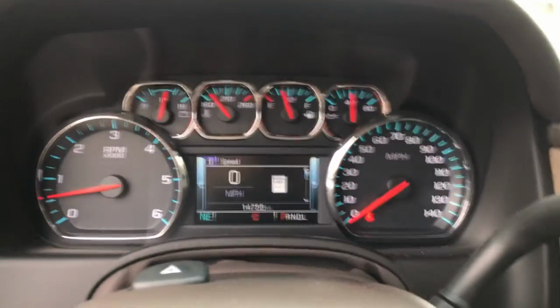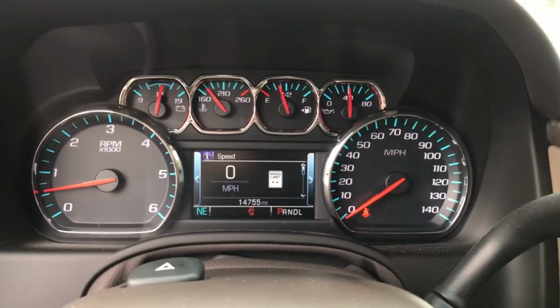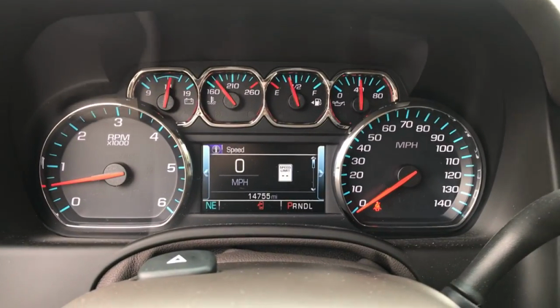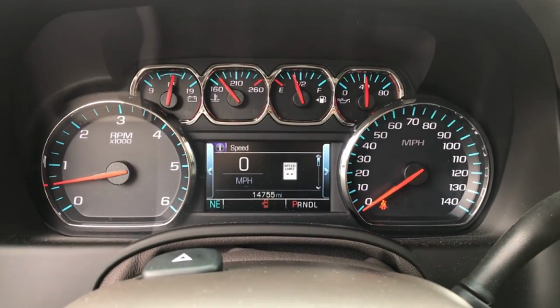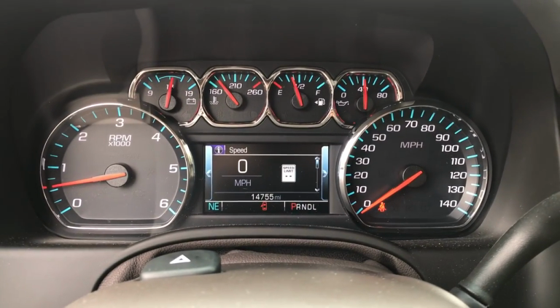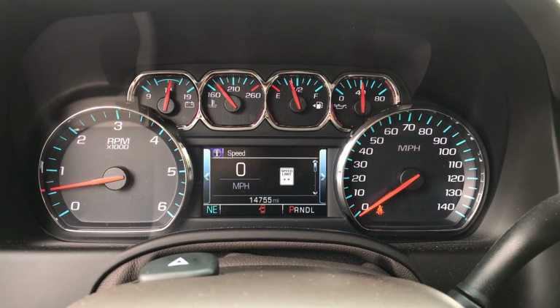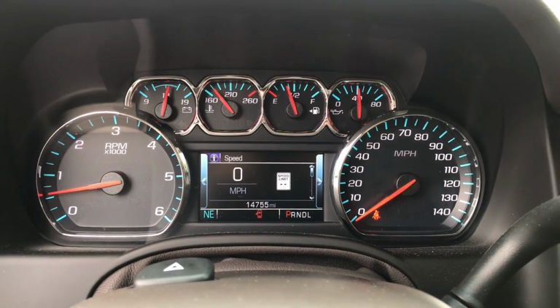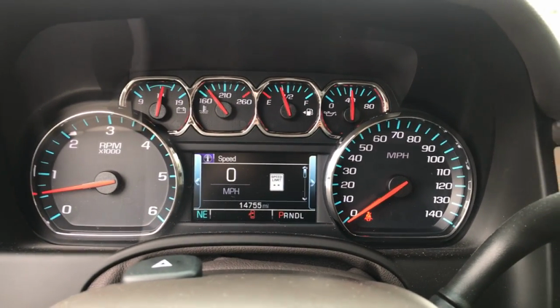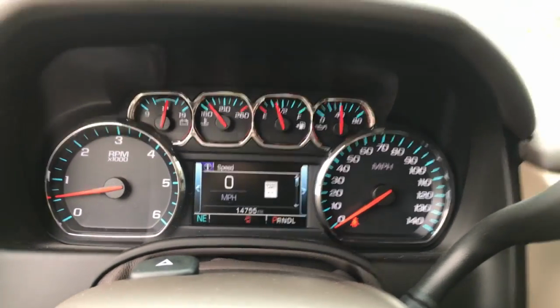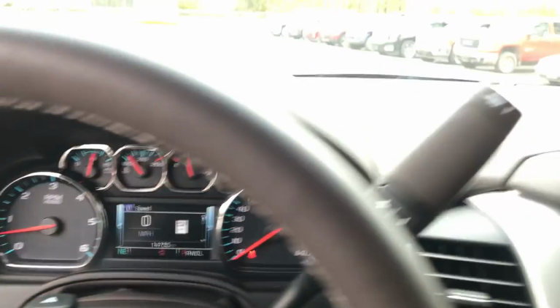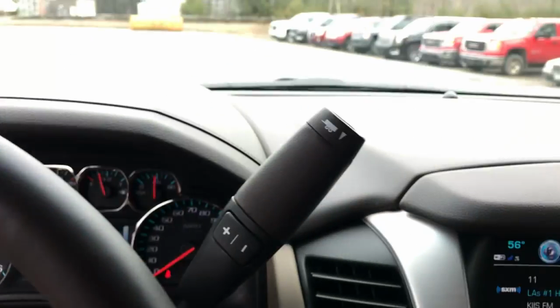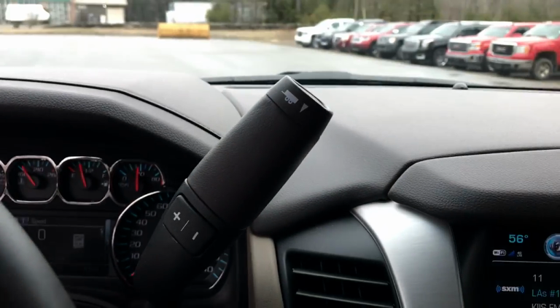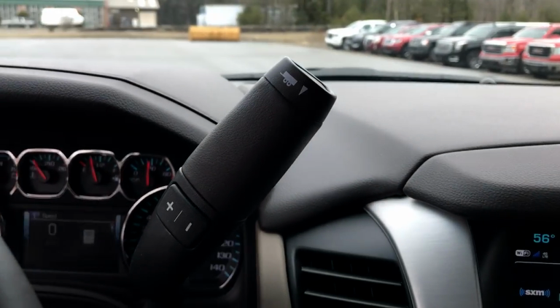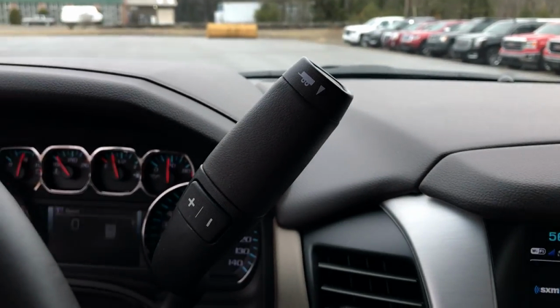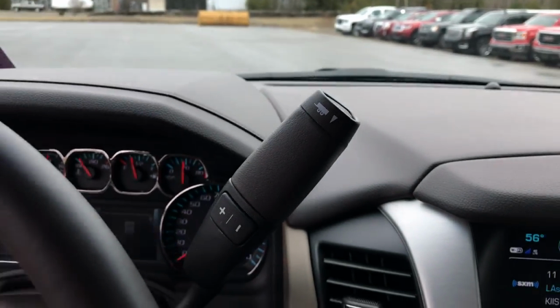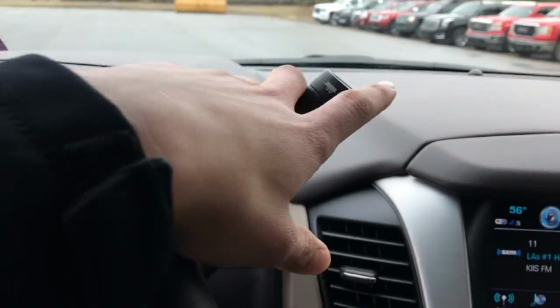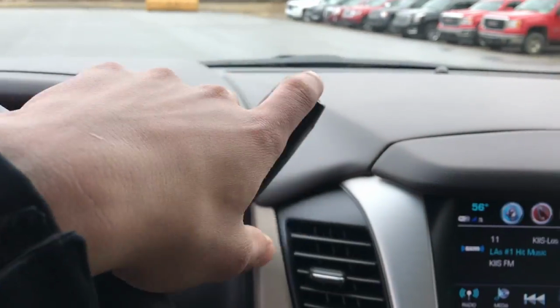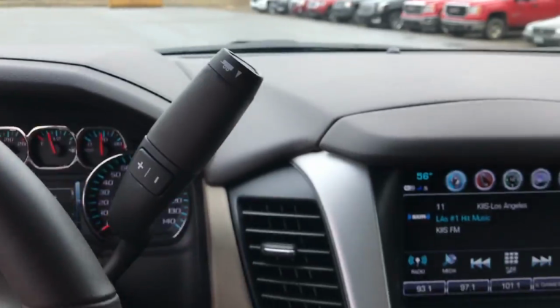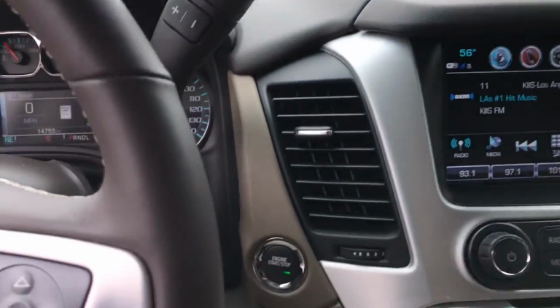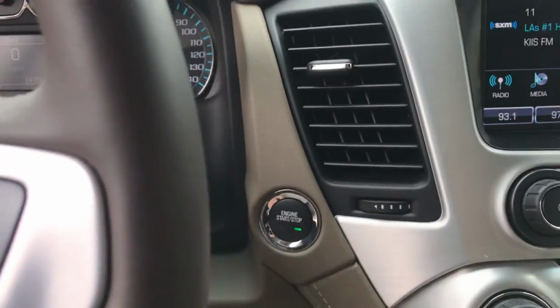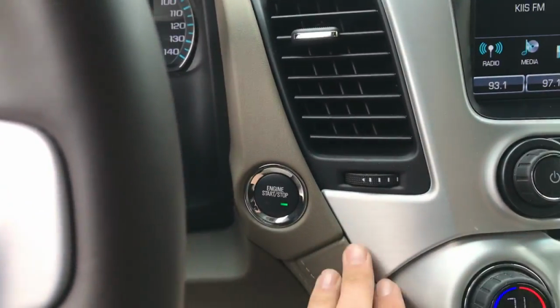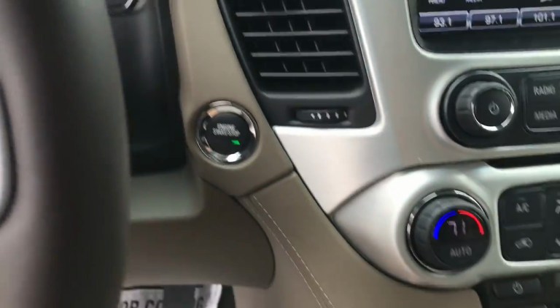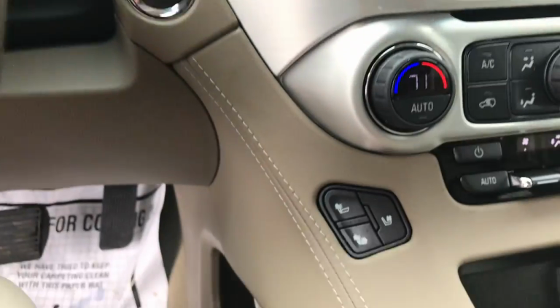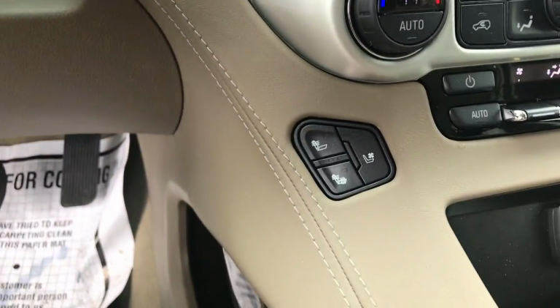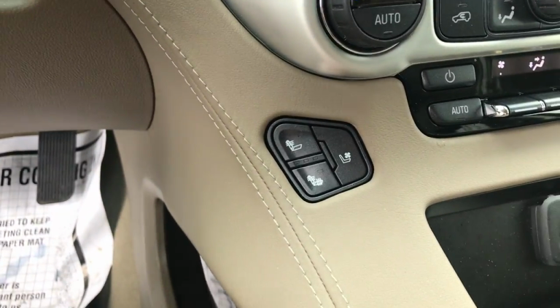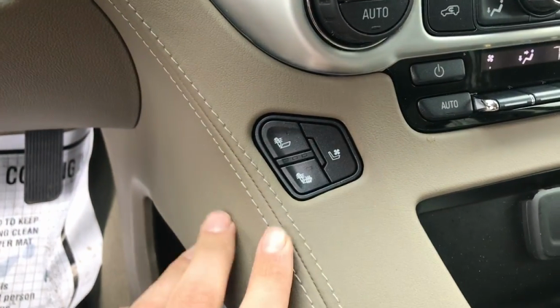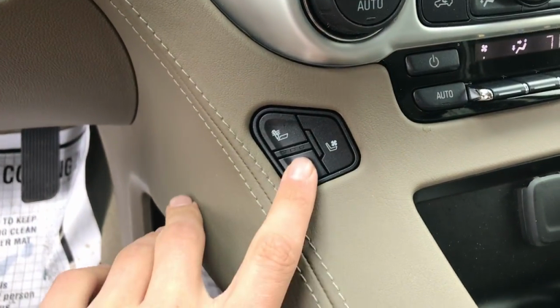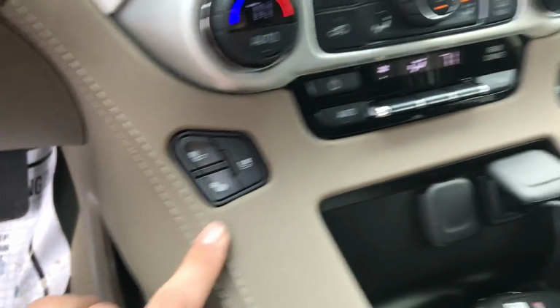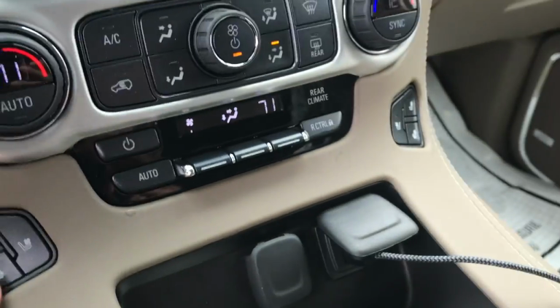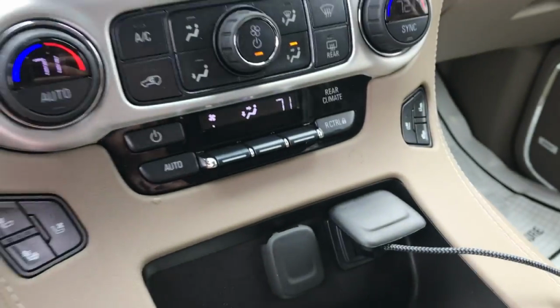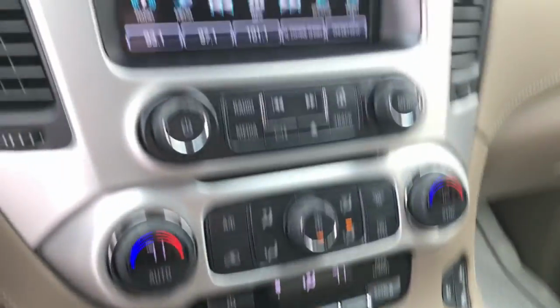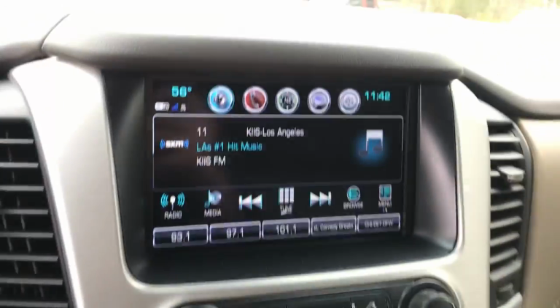Take a look at the gauges here — 14,755 miles. Got your column shifter there with your tow haul mode, you got your push button start, and you got your heated and cooled driver and front passenger seats.